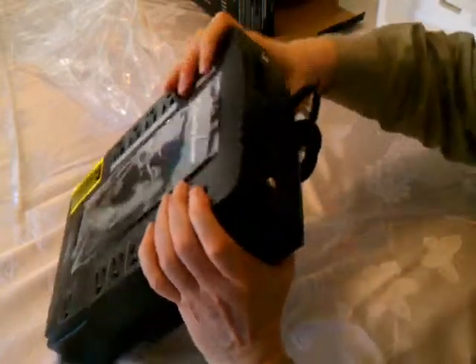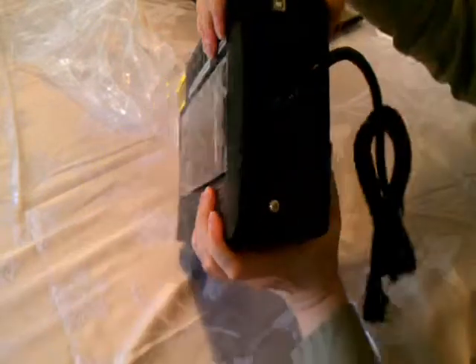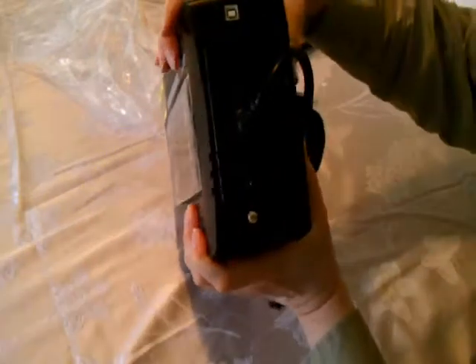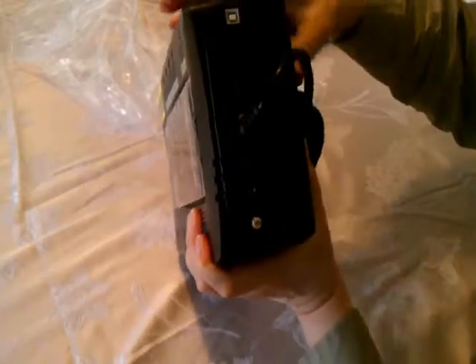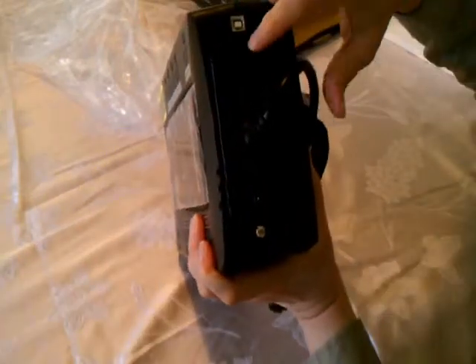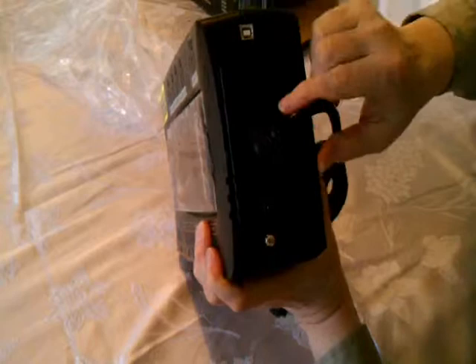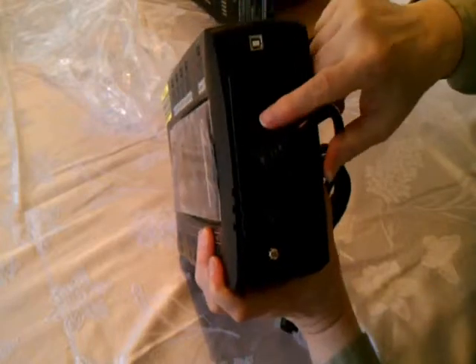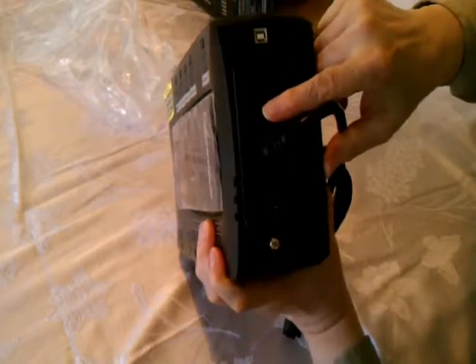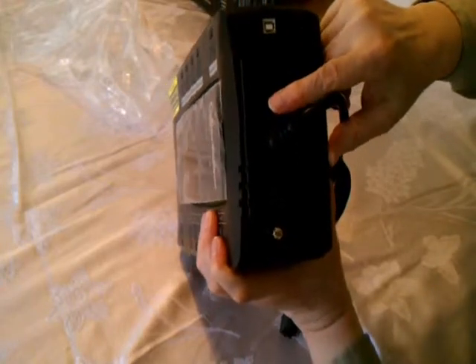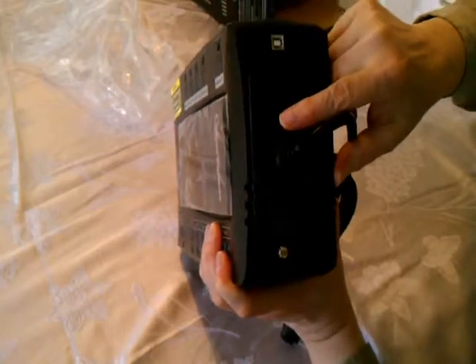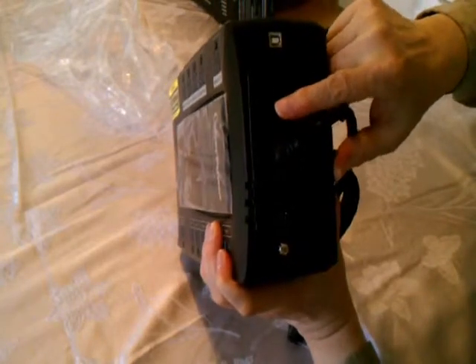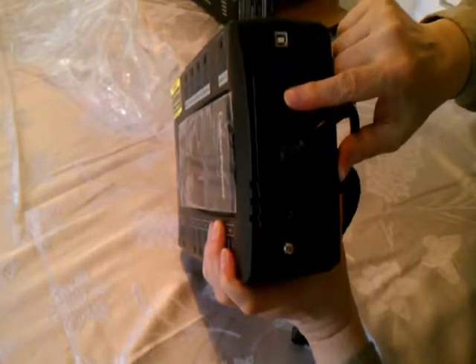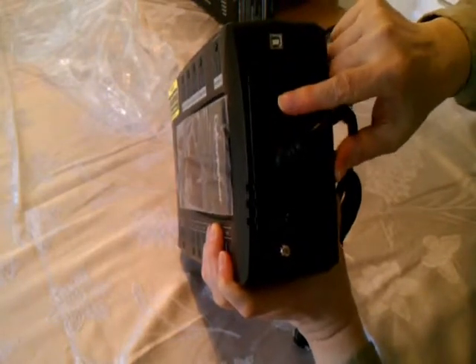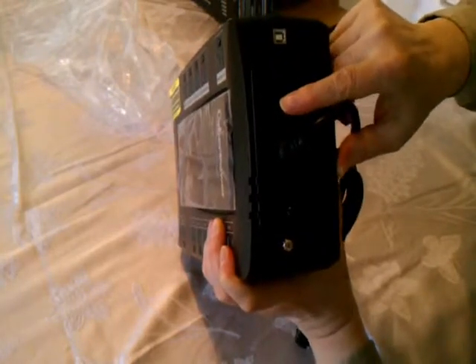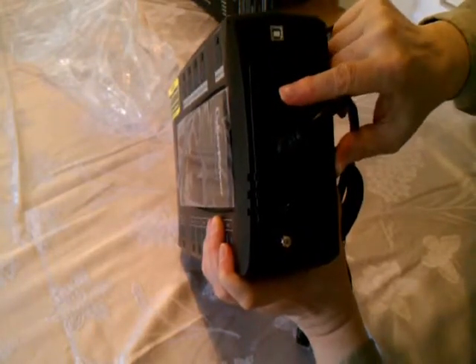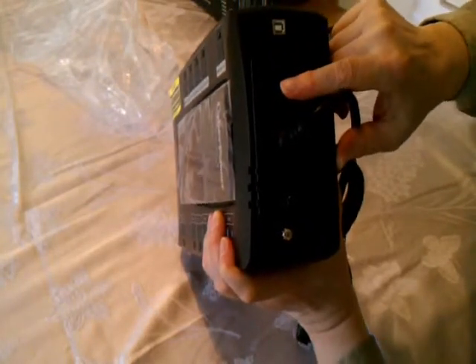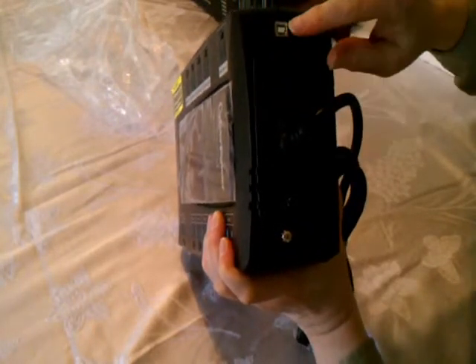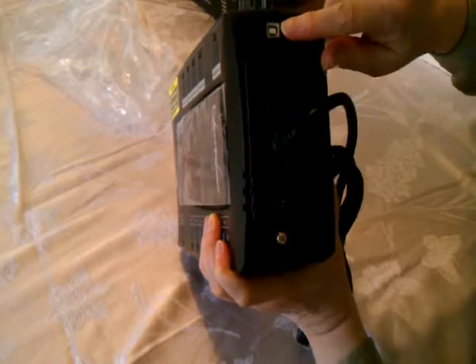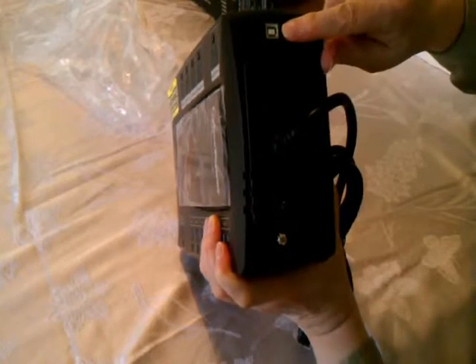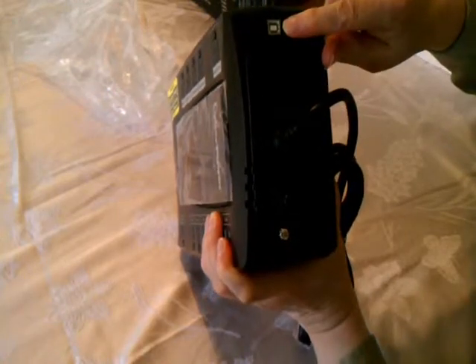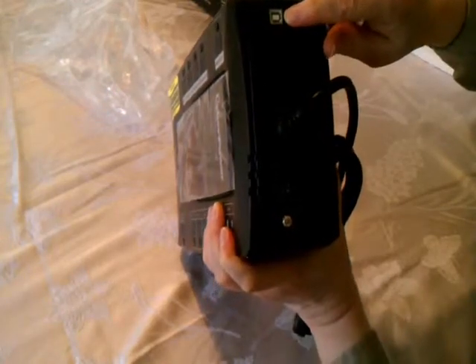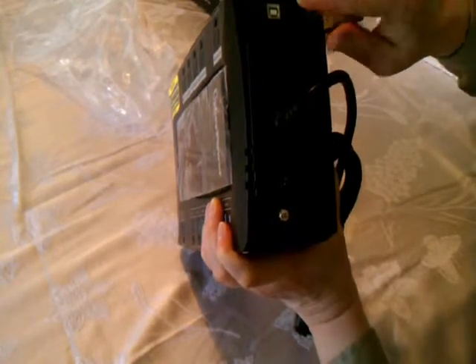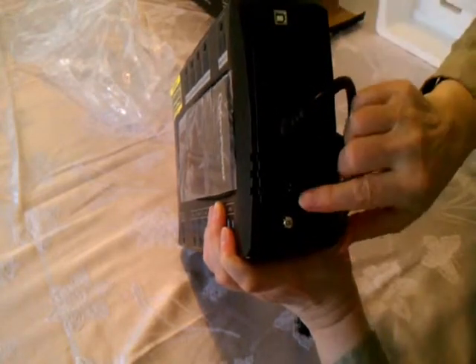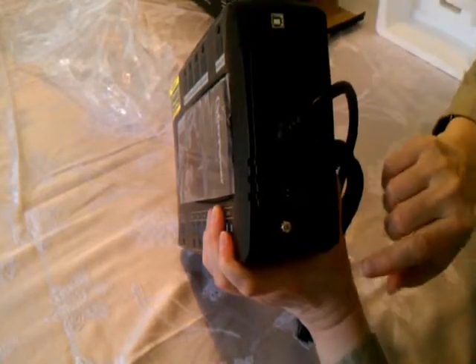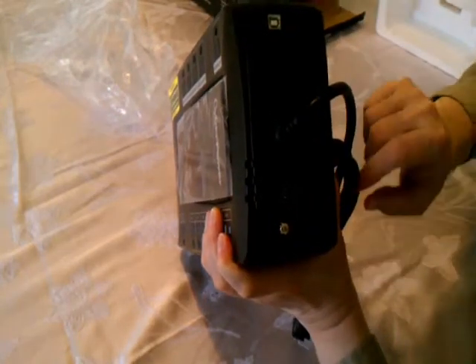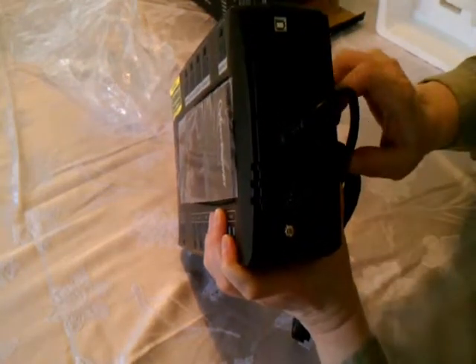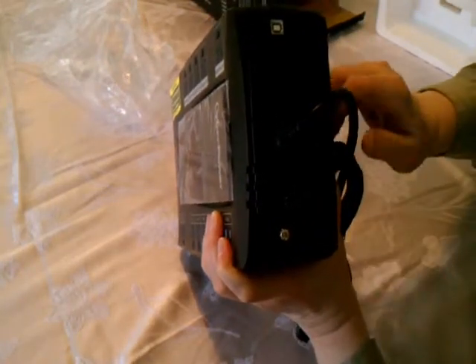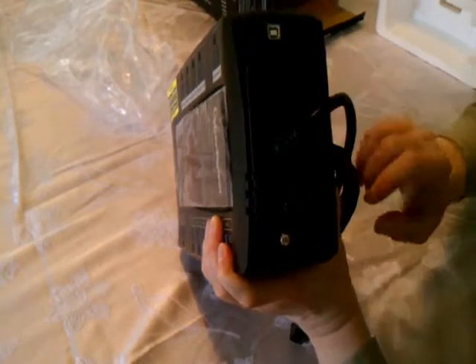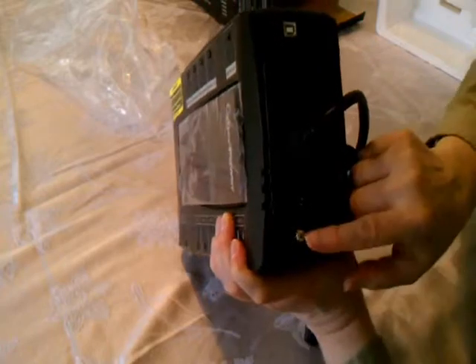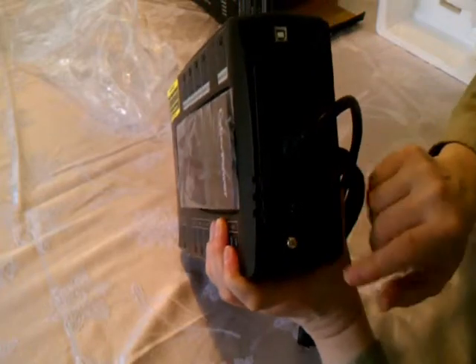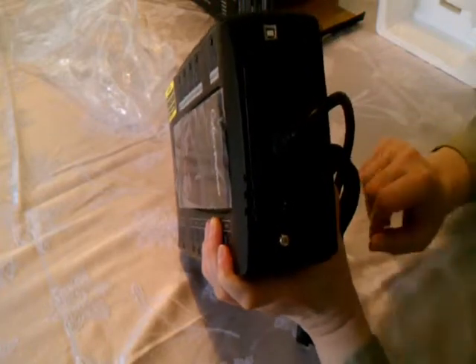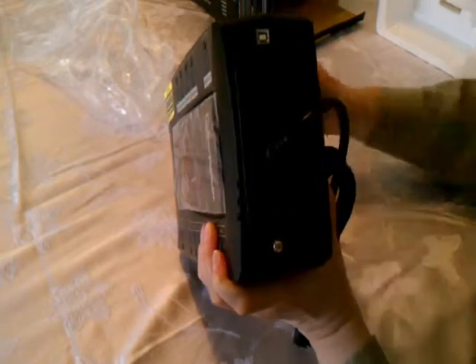In the back it's got surge protection for phone in and phone out. That's for monitoring the UPS. It has a circuit breaker there, and that's for a ground if you want to ground it.